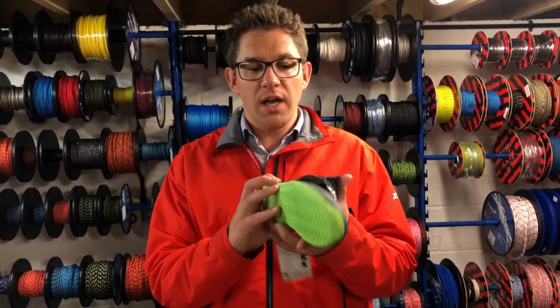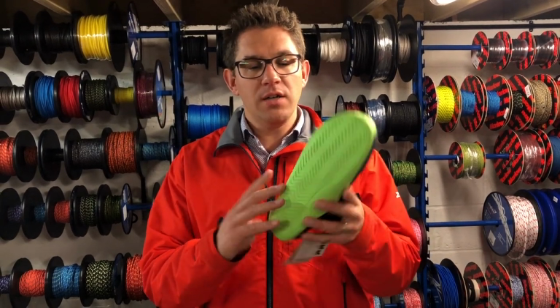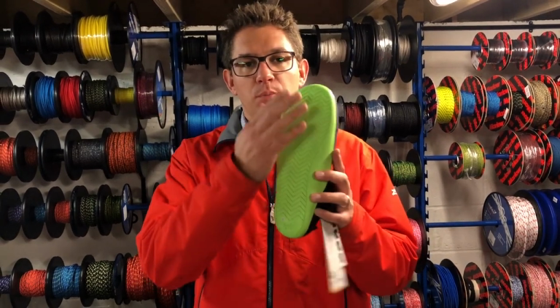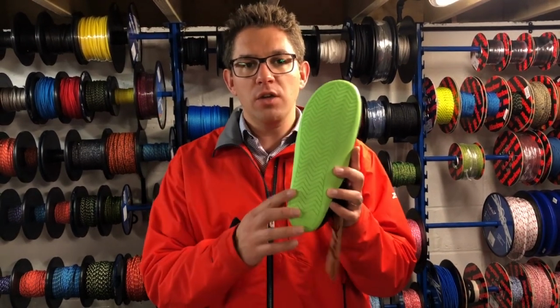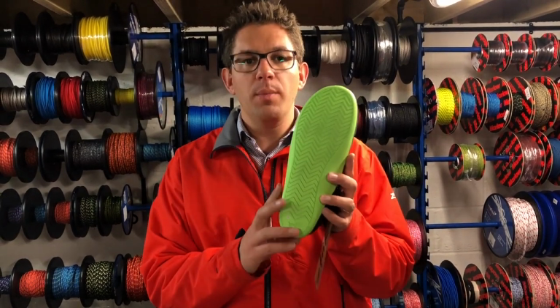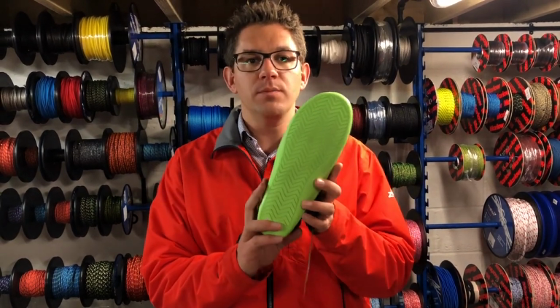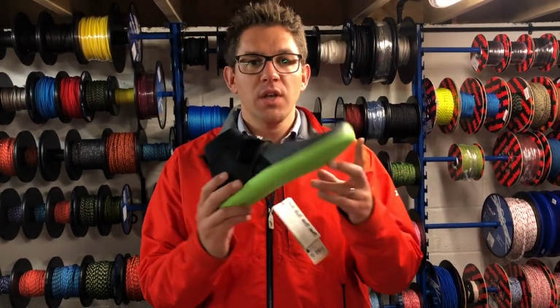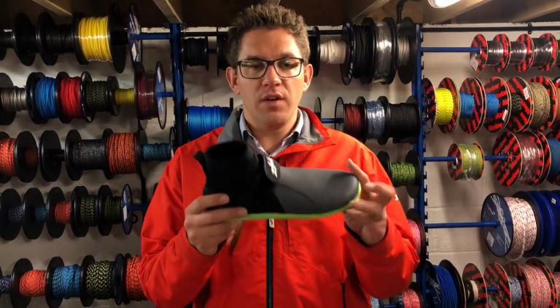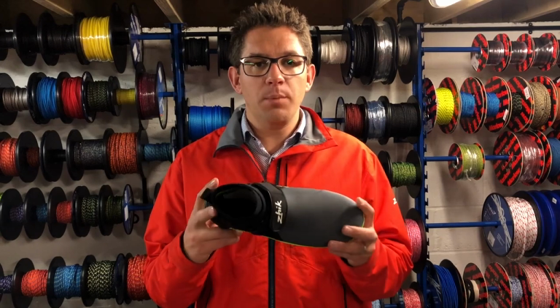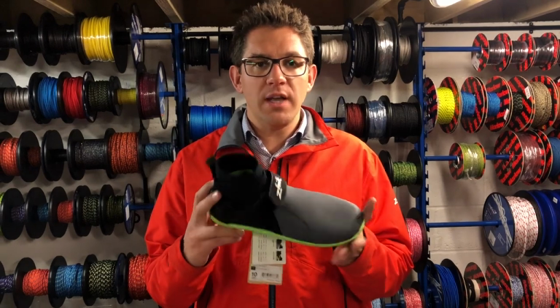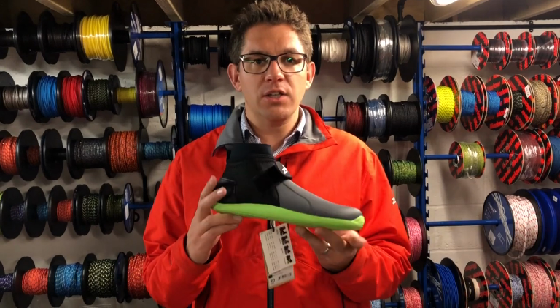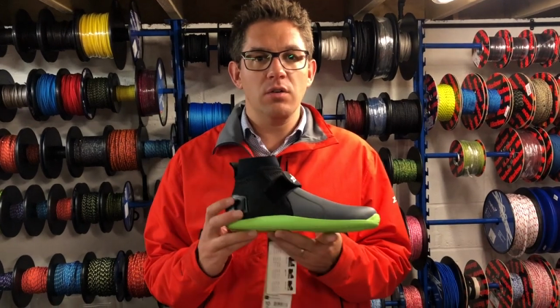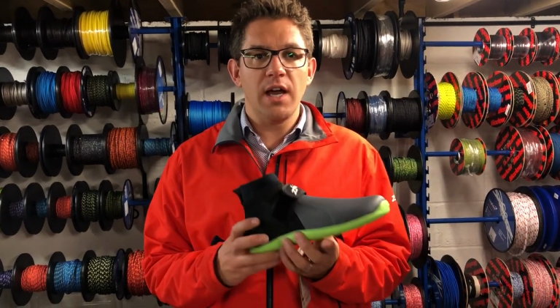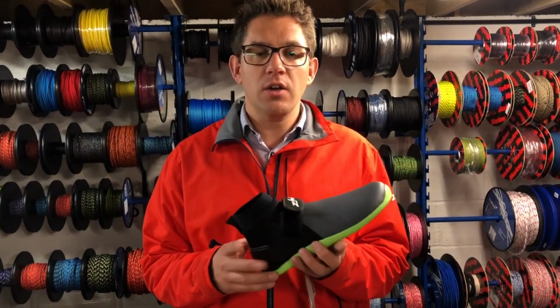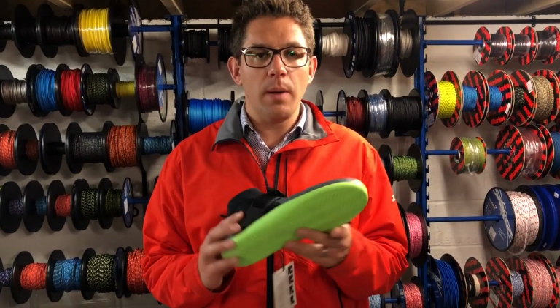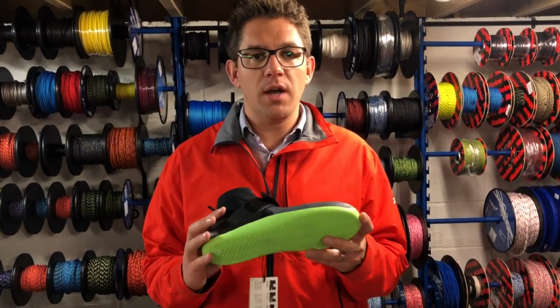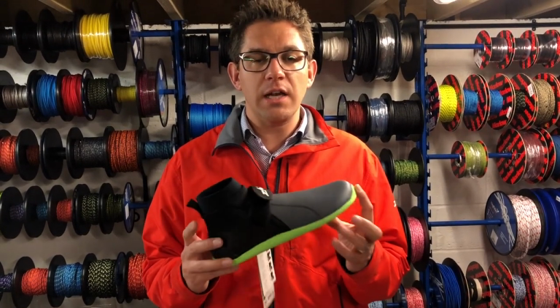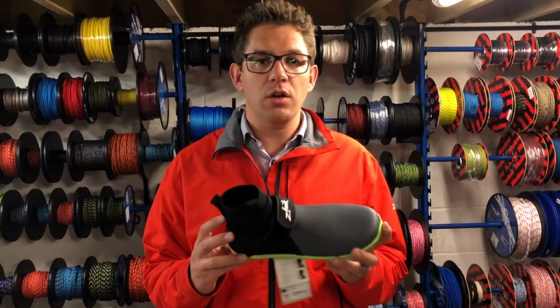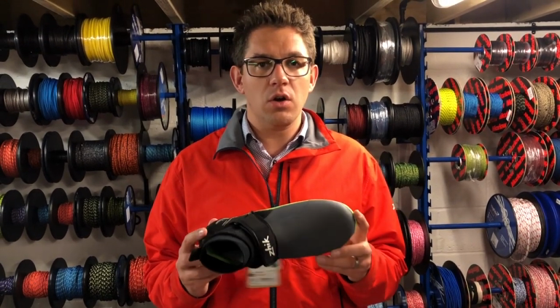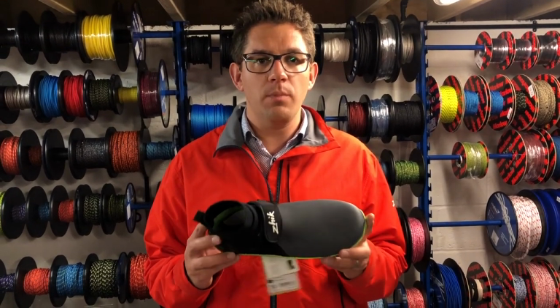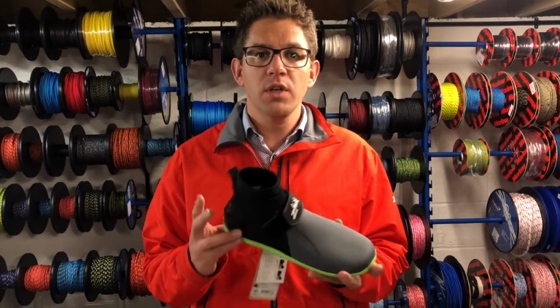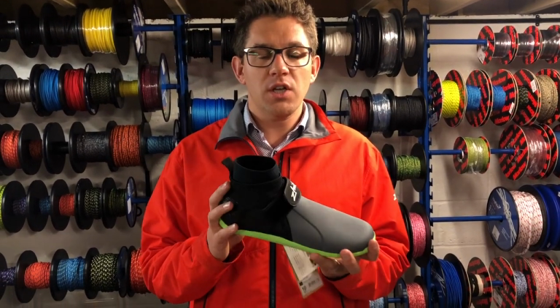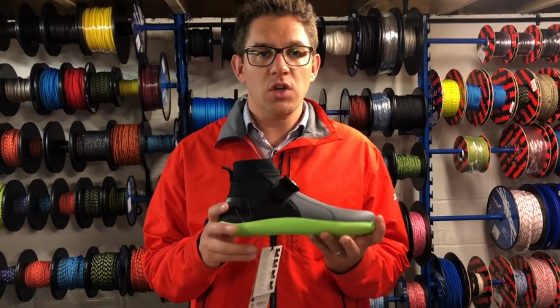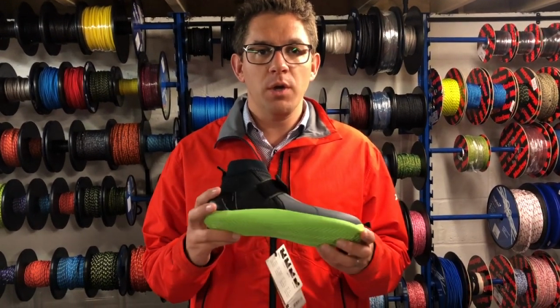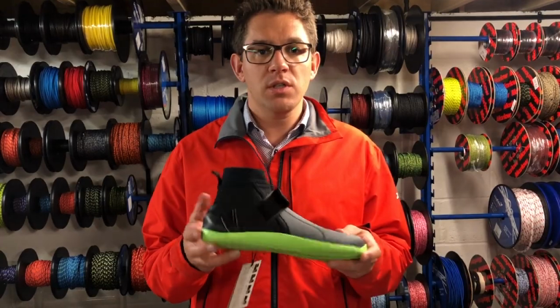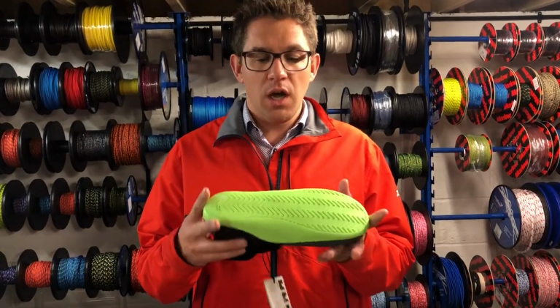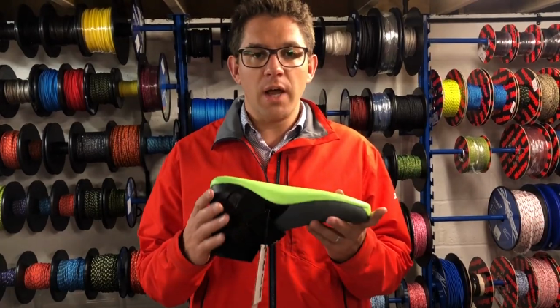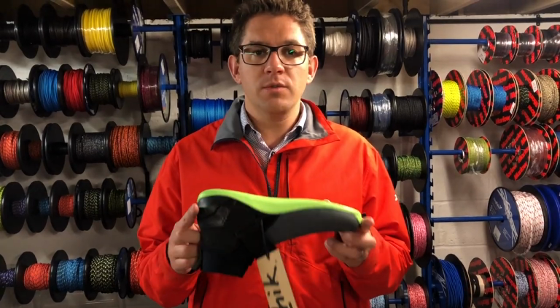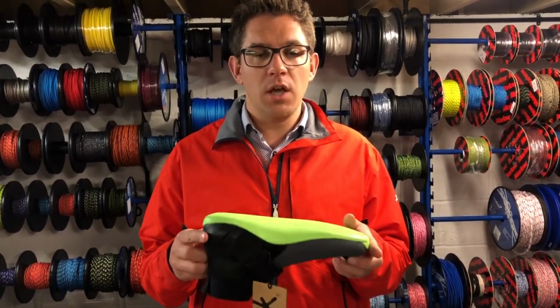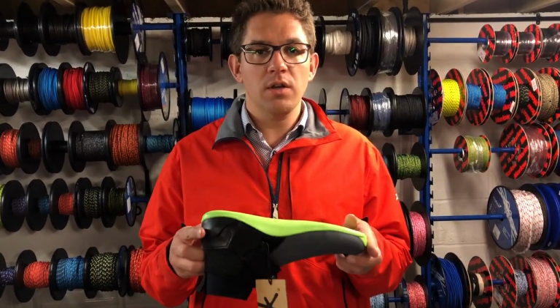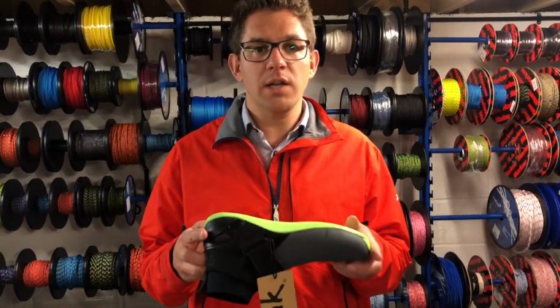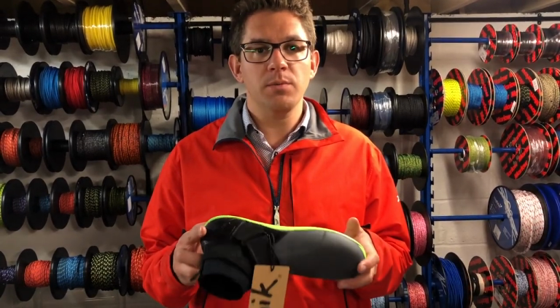Again, brand new grip pattern, so available at Sailing Charnlery today. Go to our website sailingcharnlery.com, search for Zyke boots and we'll get them to you as quickly as possible.